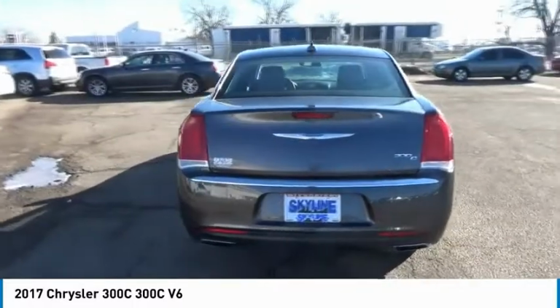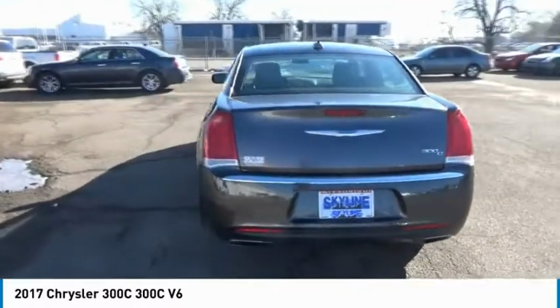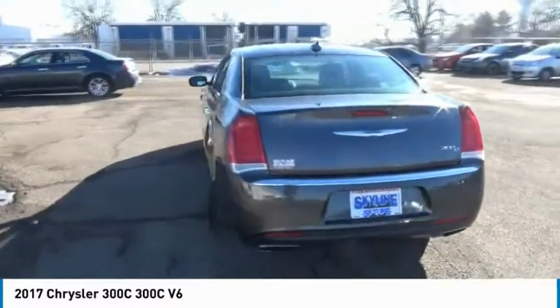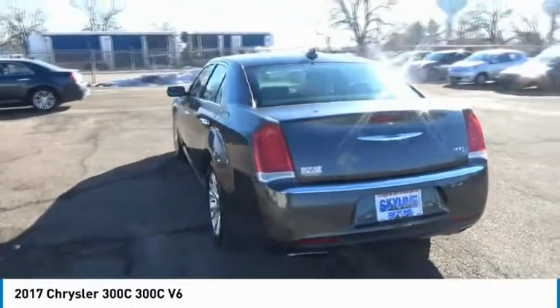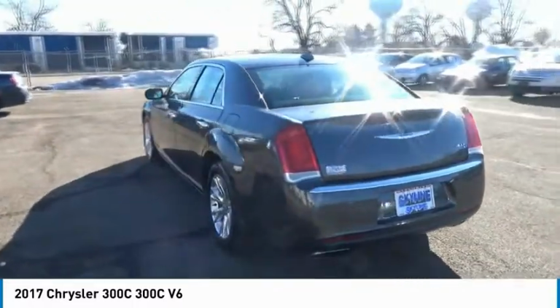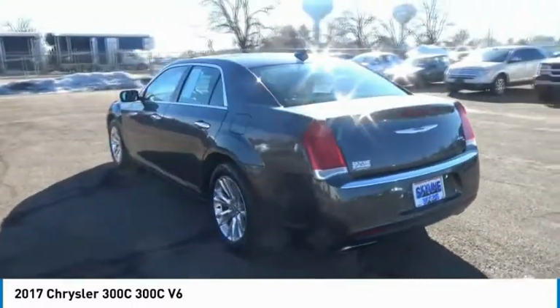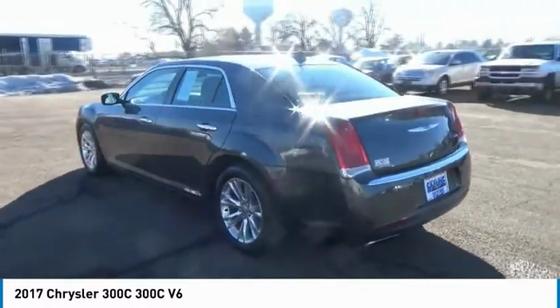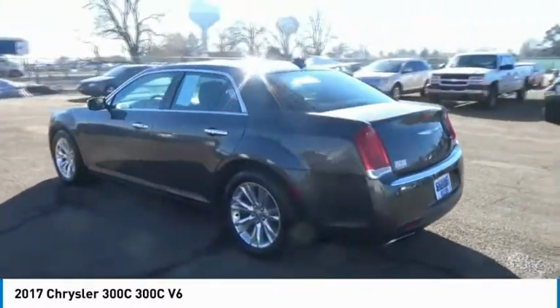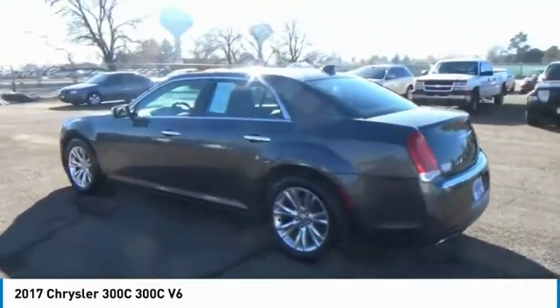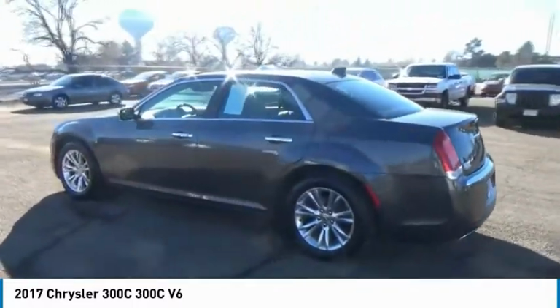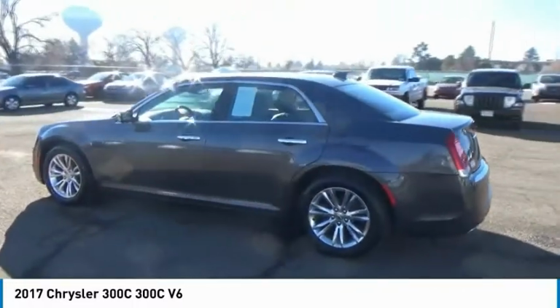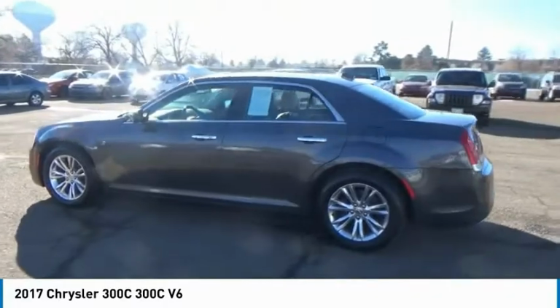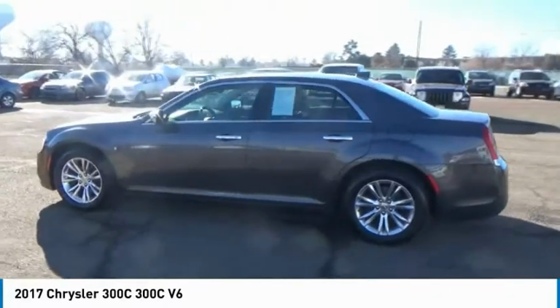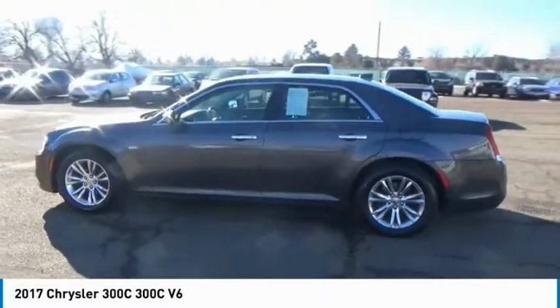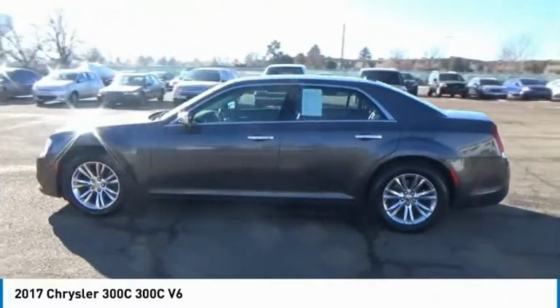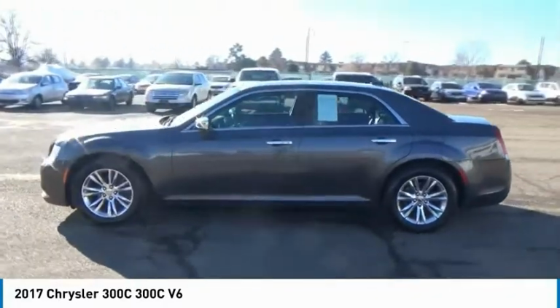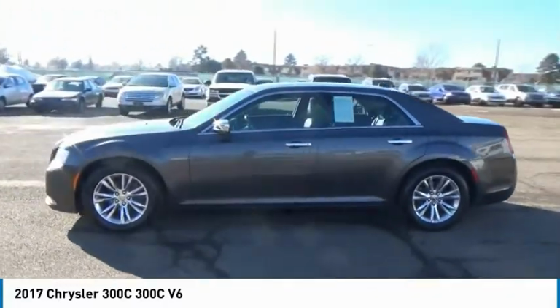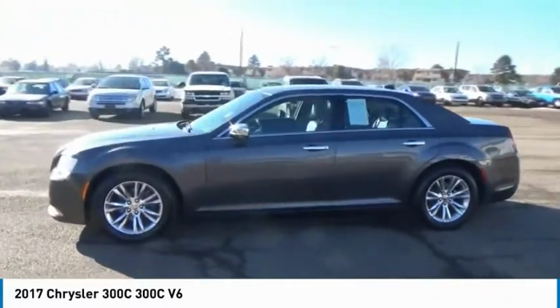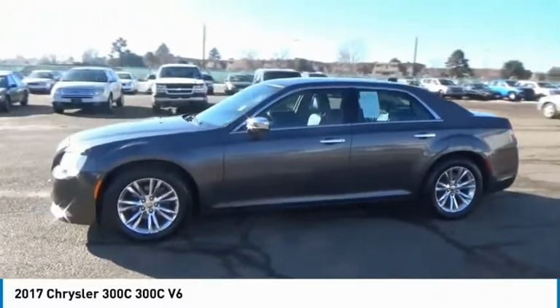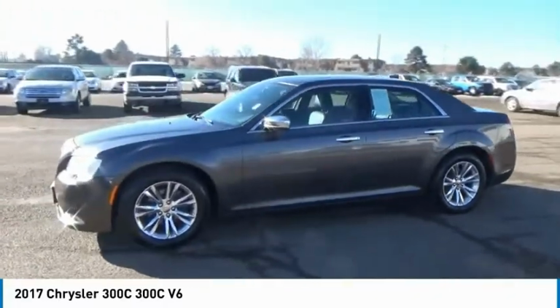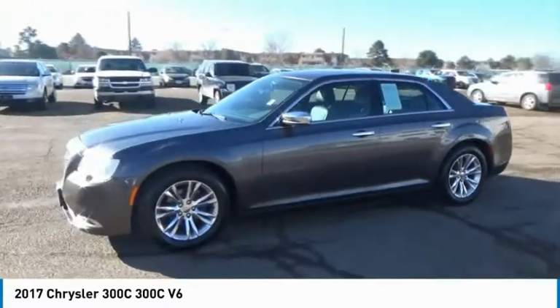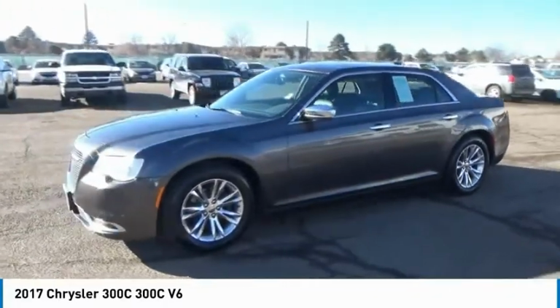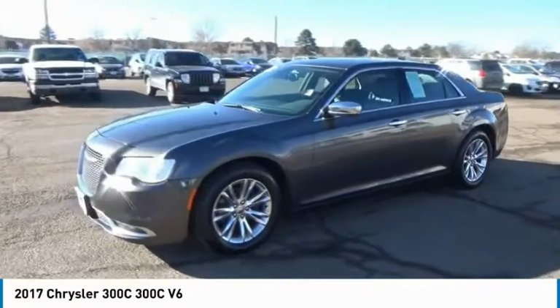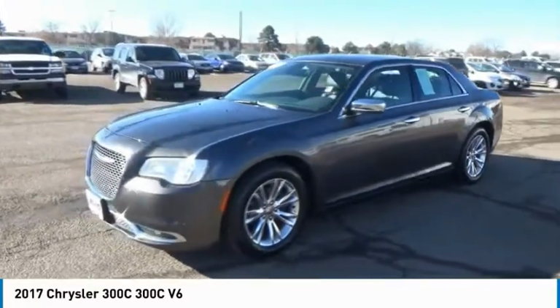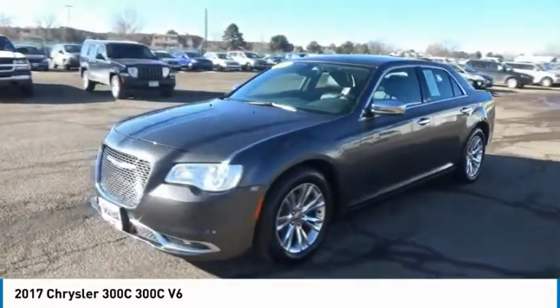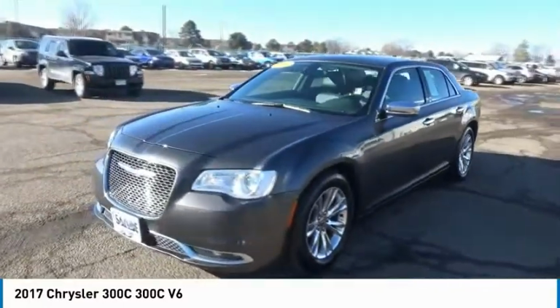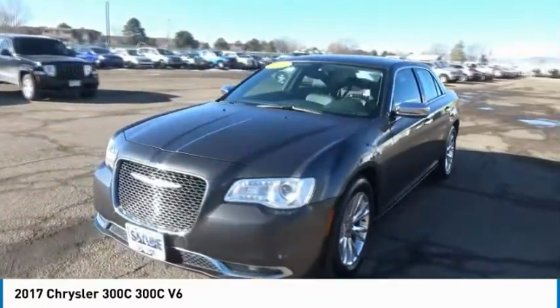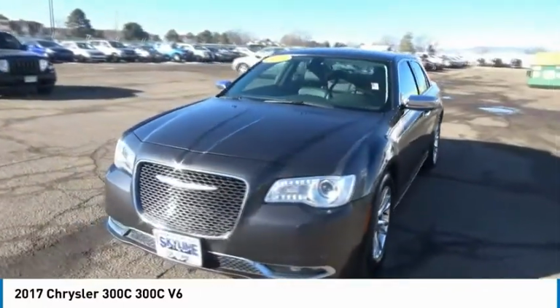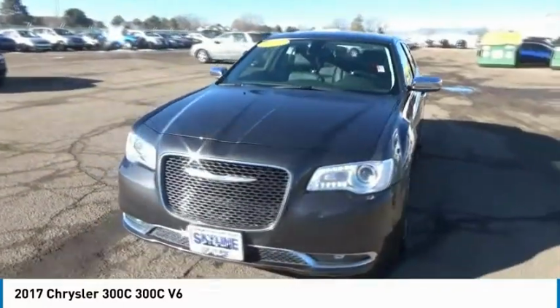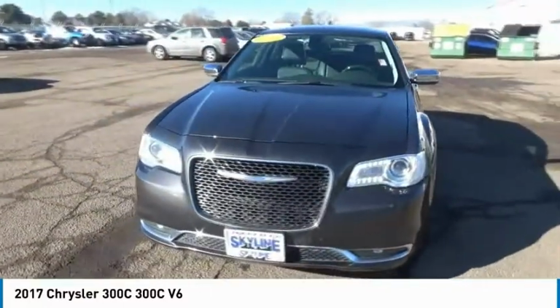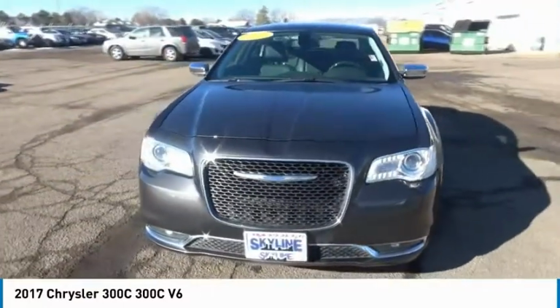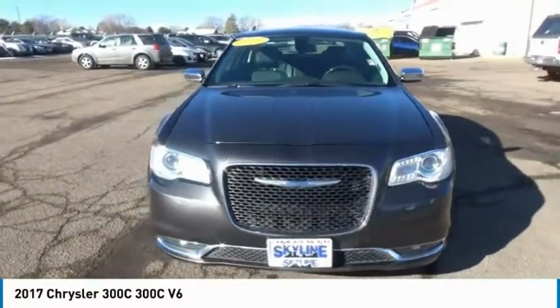It has great styling, impressive handling, and pavement-eating performance. It's smooth, luxurious, quiet, comfortable, and everything a top-ended American four-door sedan should be. This vehicle has less than 50,000 miles.